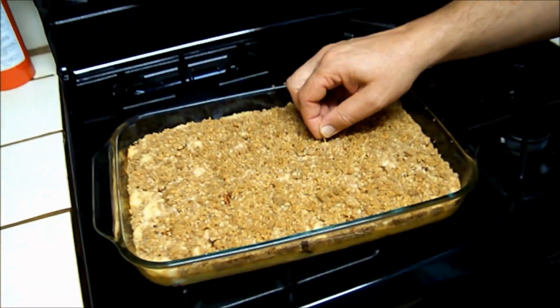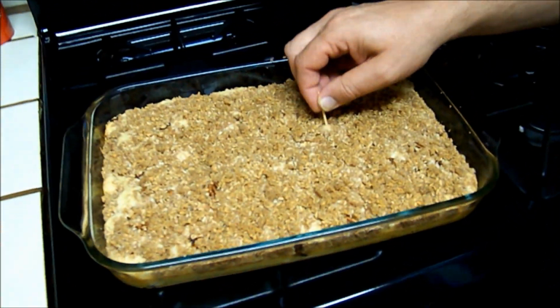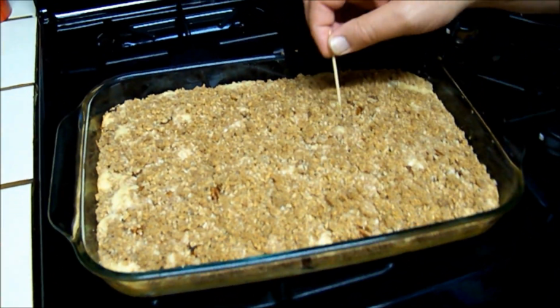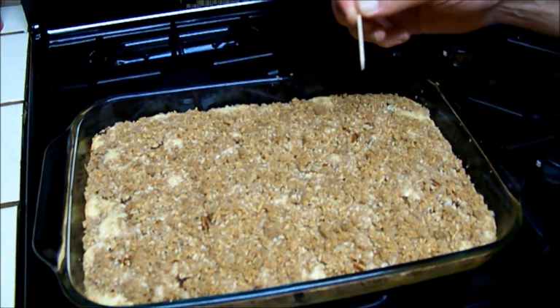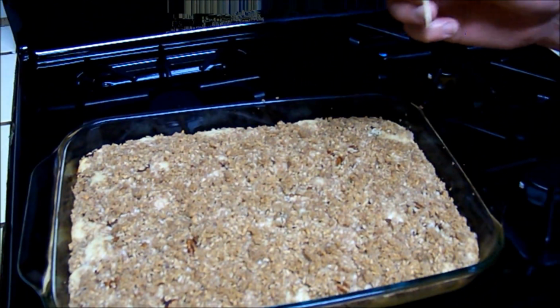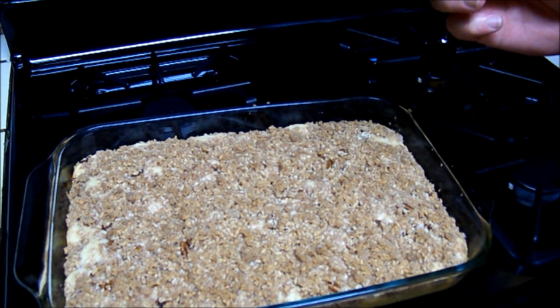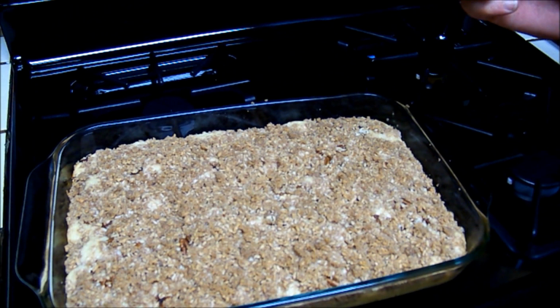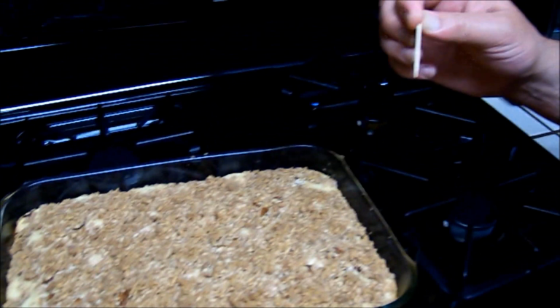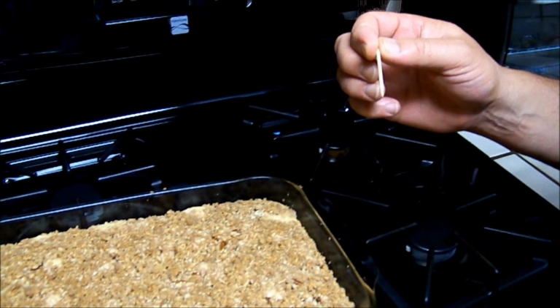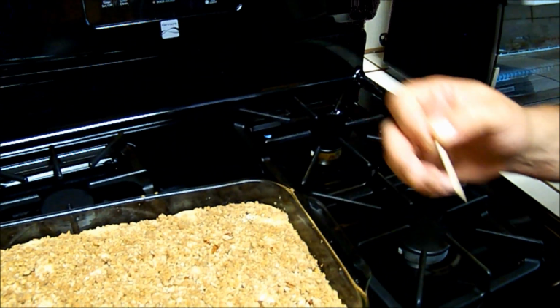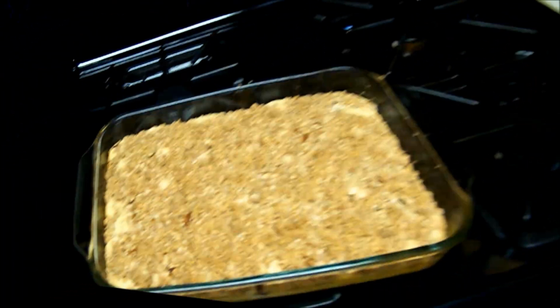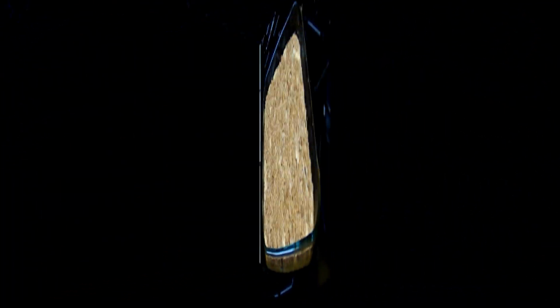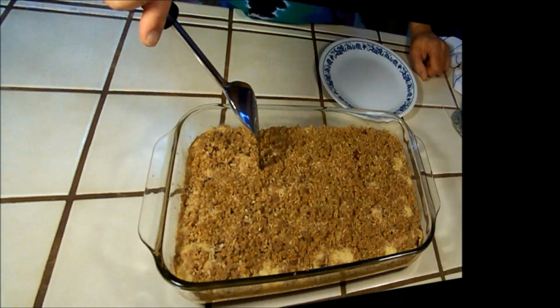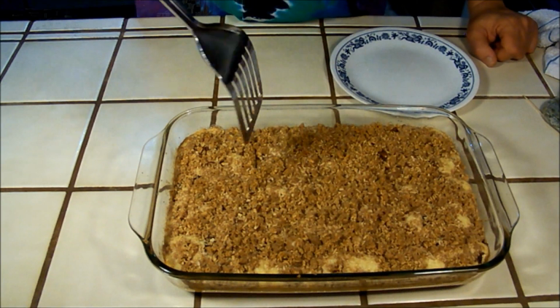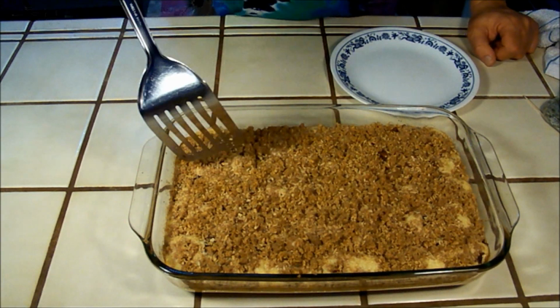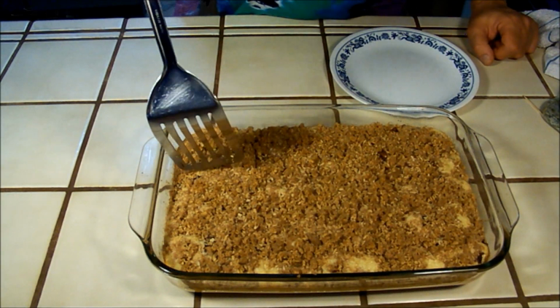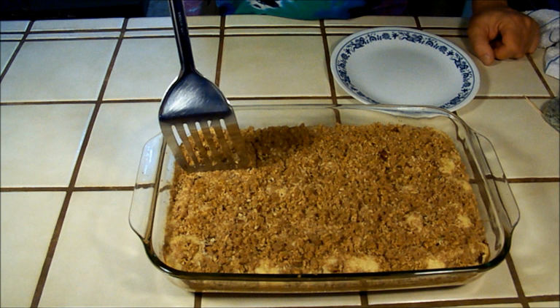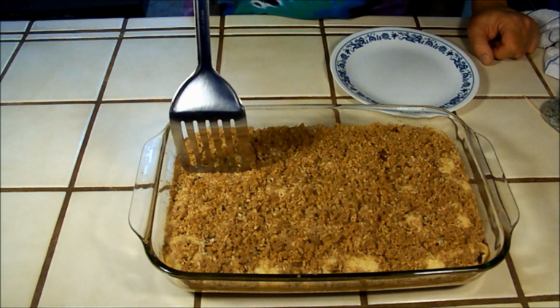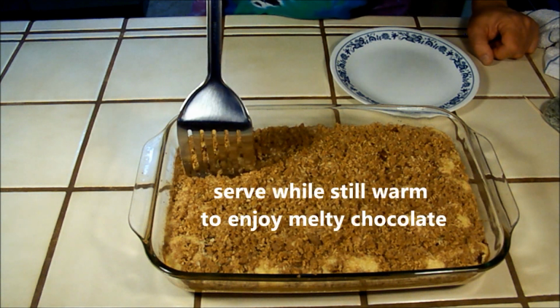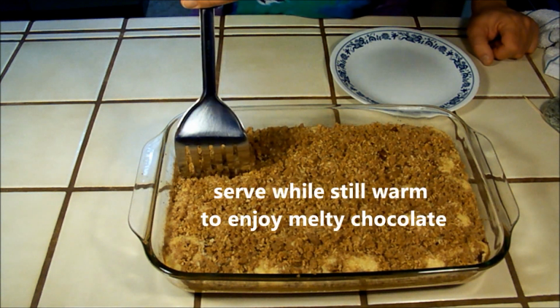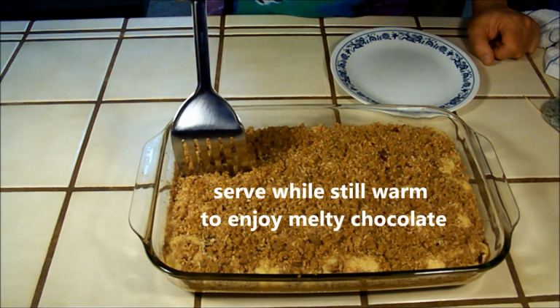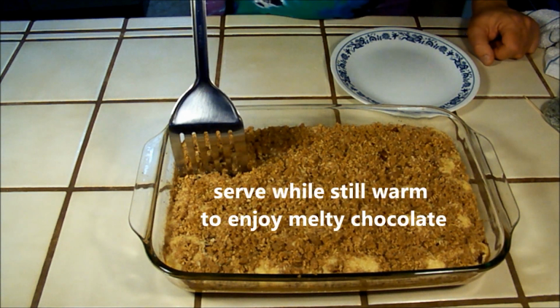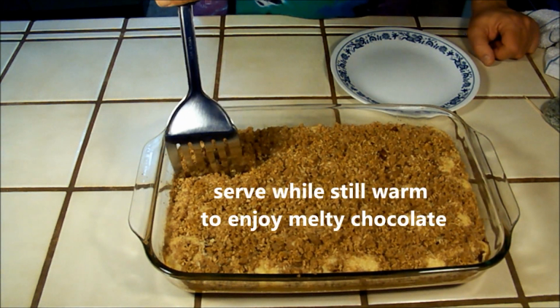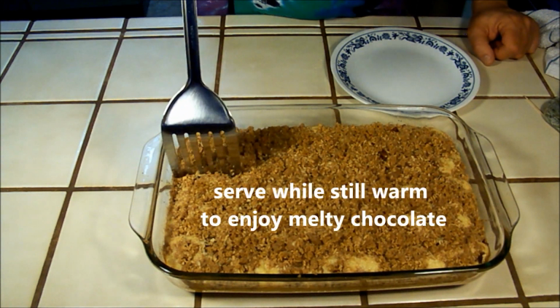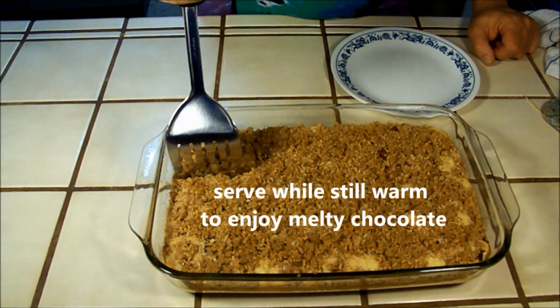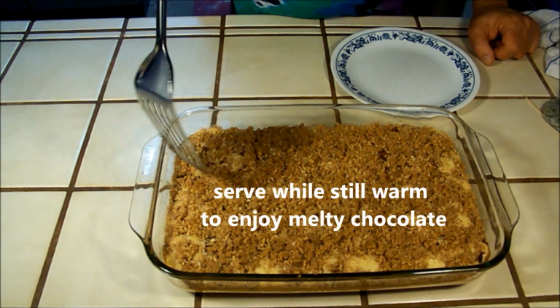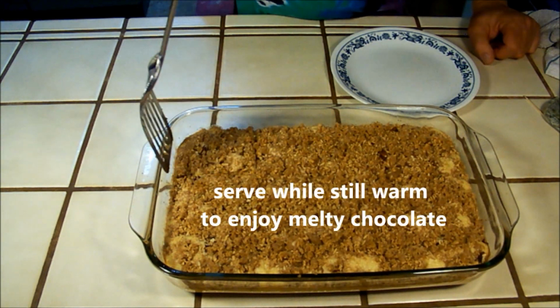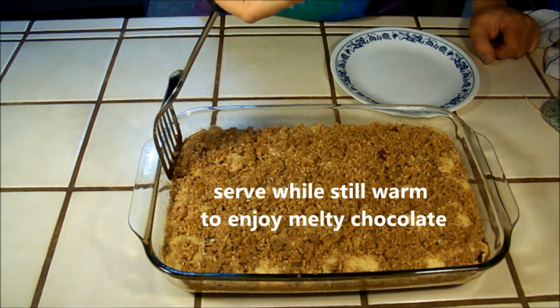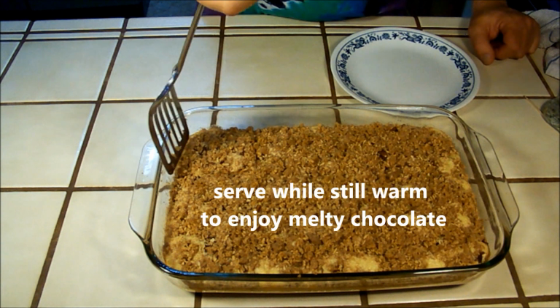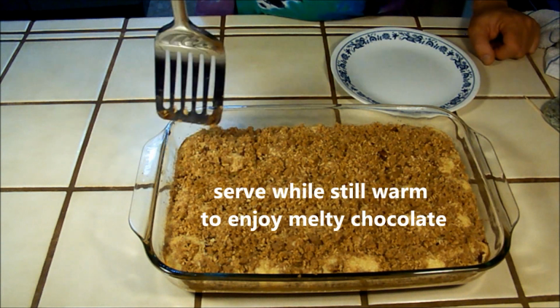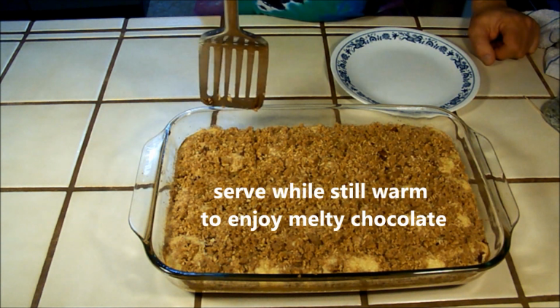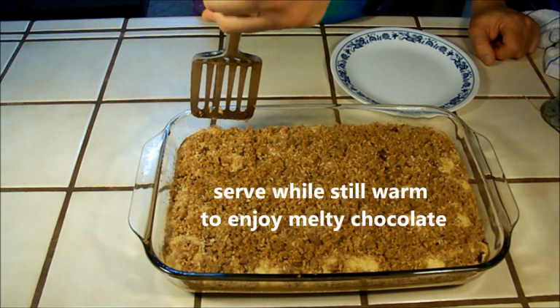If the toothpick comes out clean, then the cake is done. Serve the cake while still warm to enjoy melty chocolate.